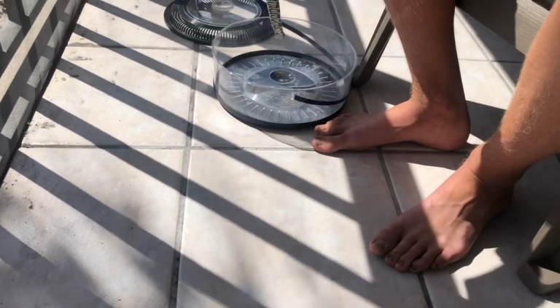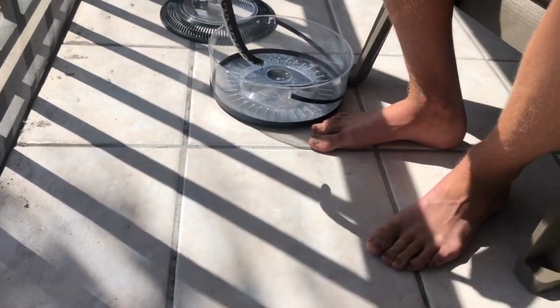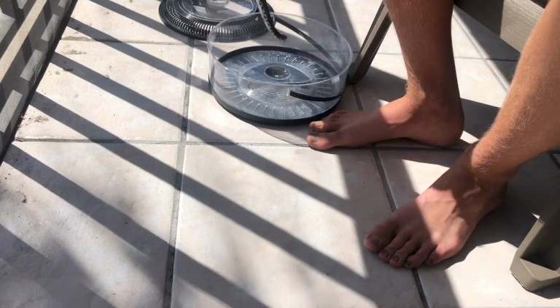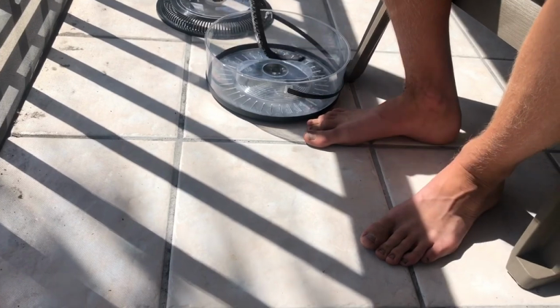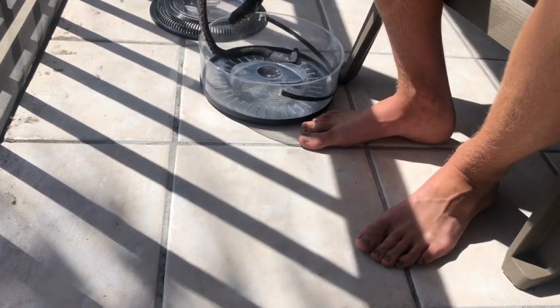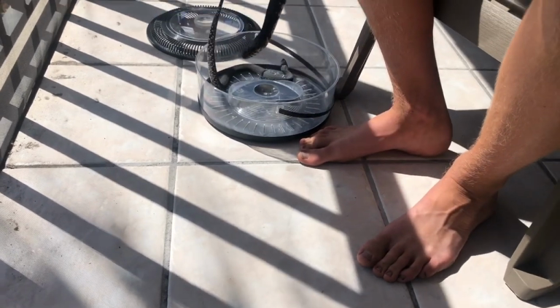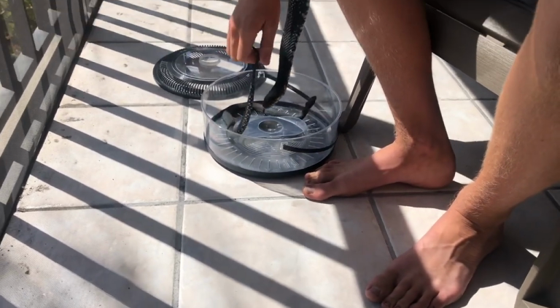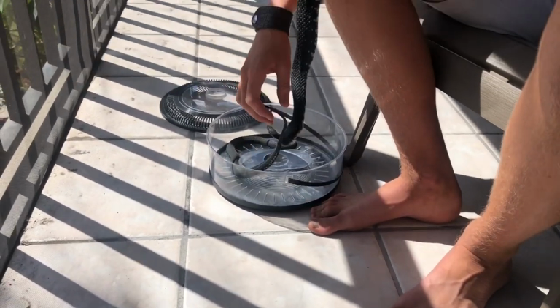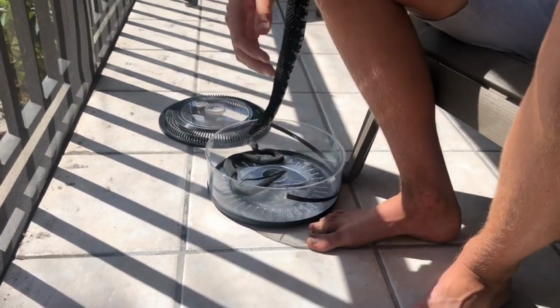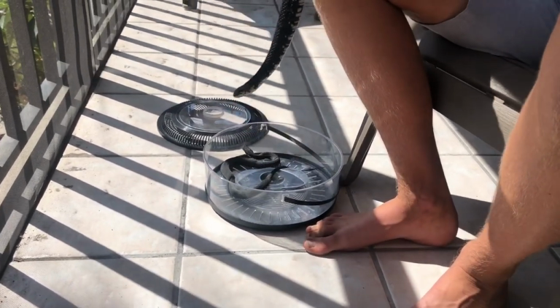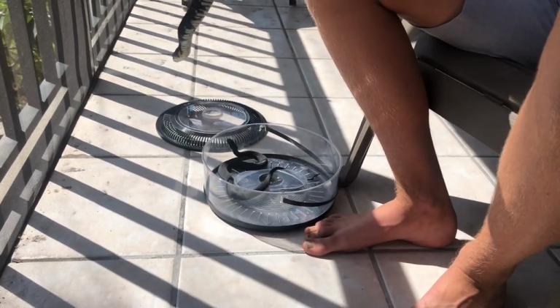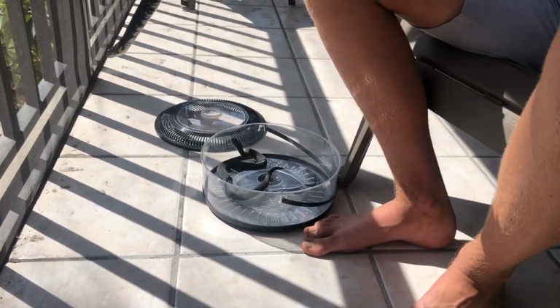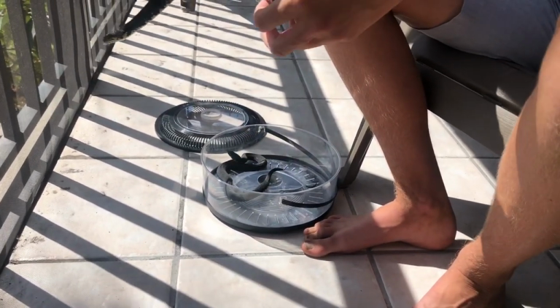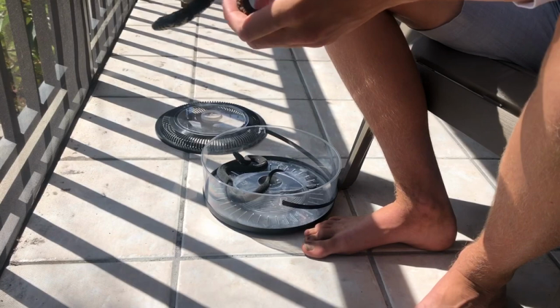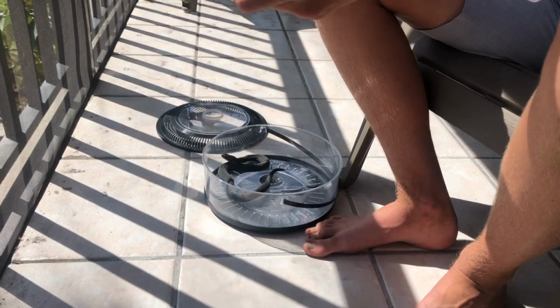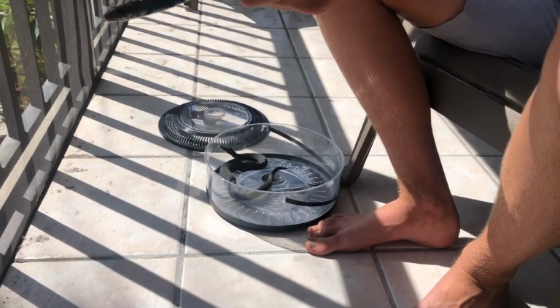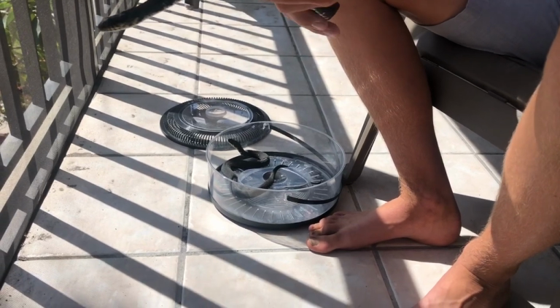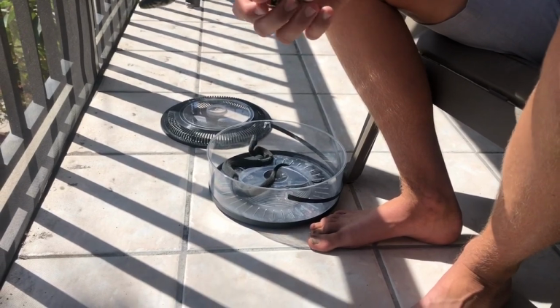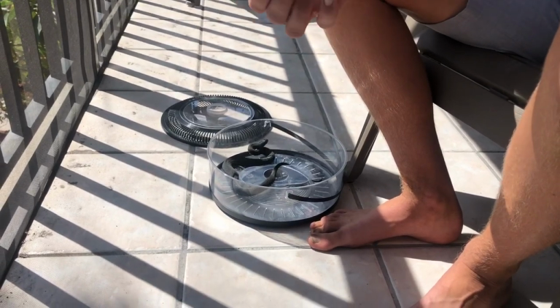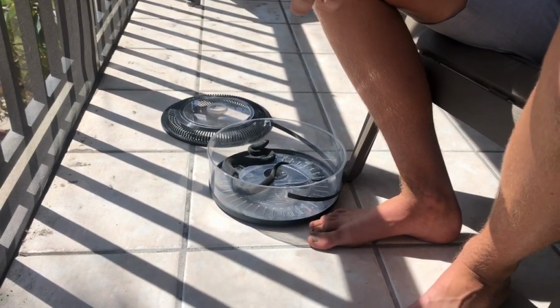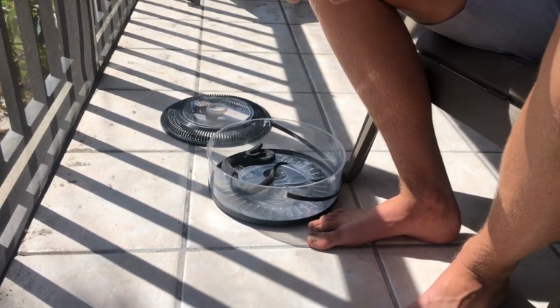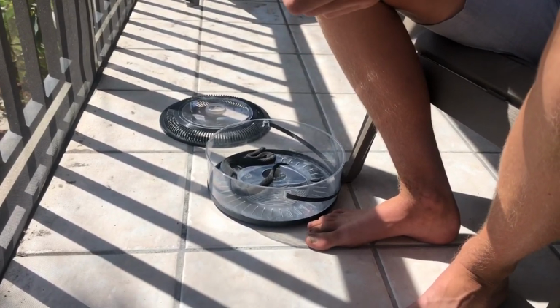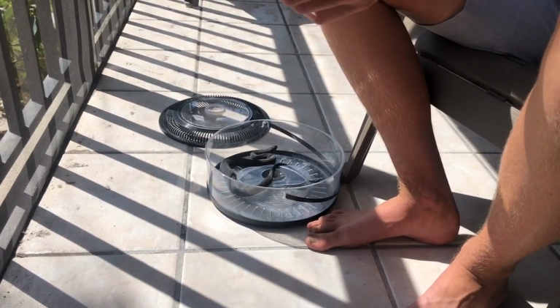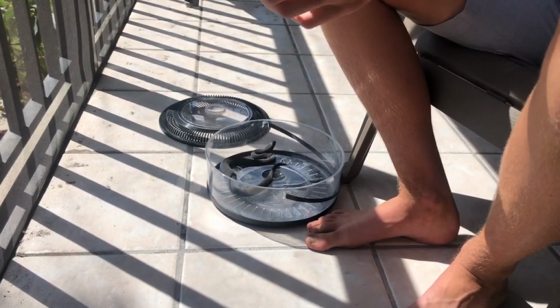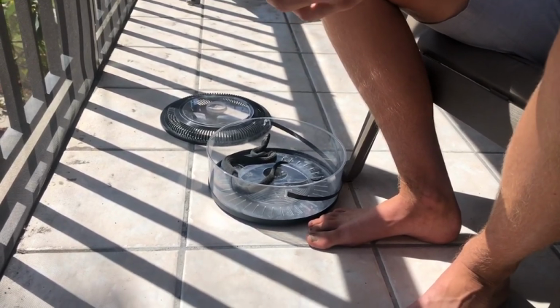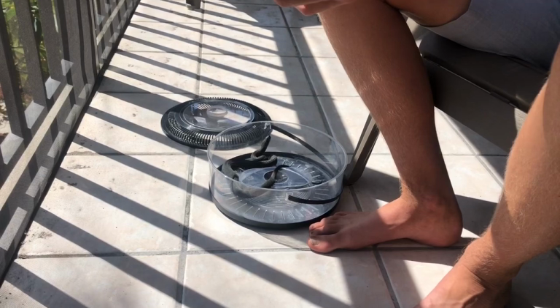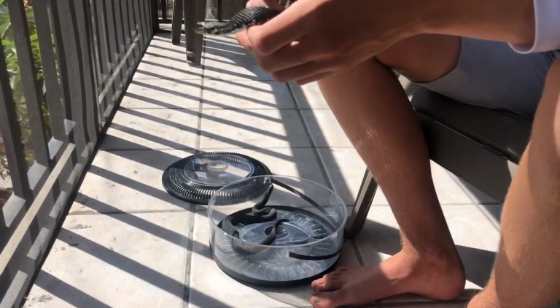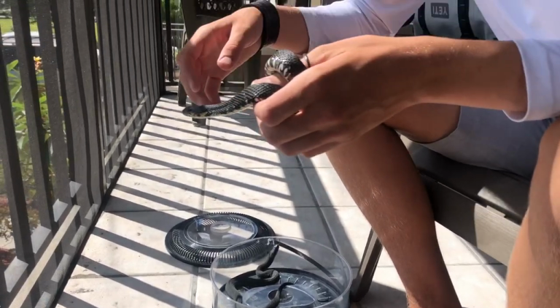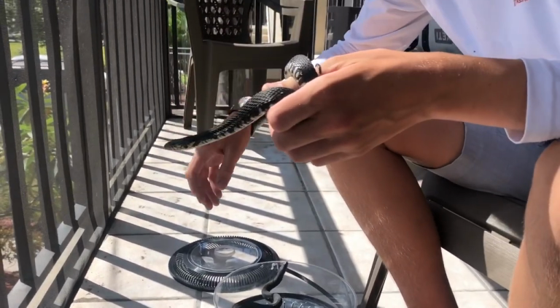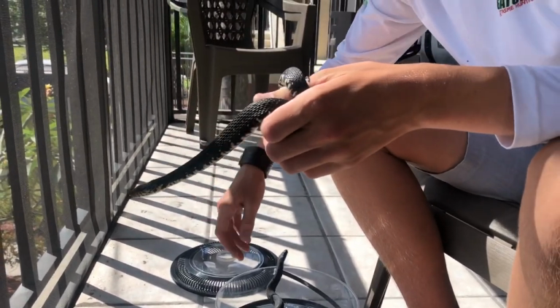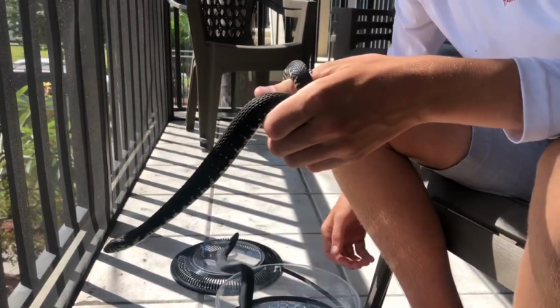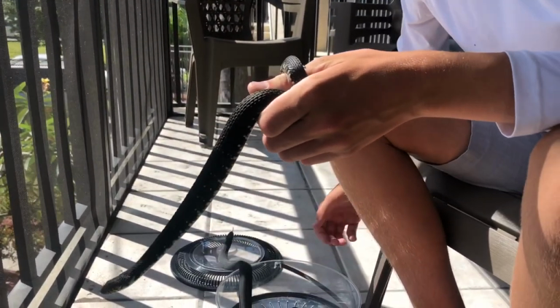Obviously, a rule with all snakes is that you don't want to put them in the same enclosure unless you're breeding — that's what I like to do personally. They can compete for territory, and if they're two males they can actually fight each other, so I wouldn't do that.